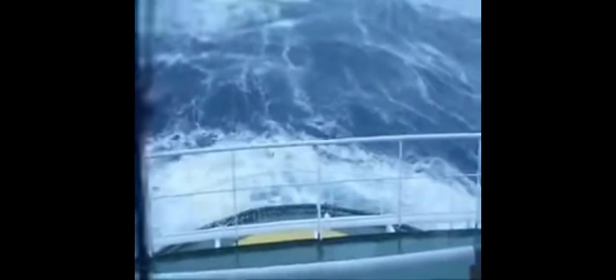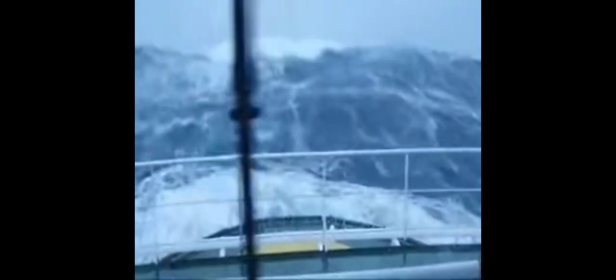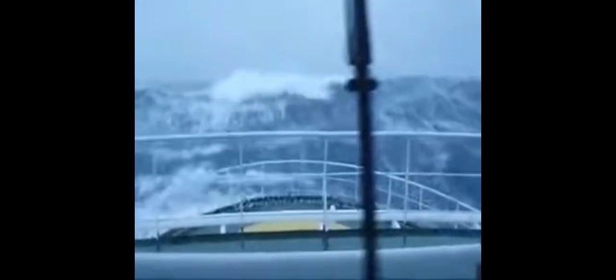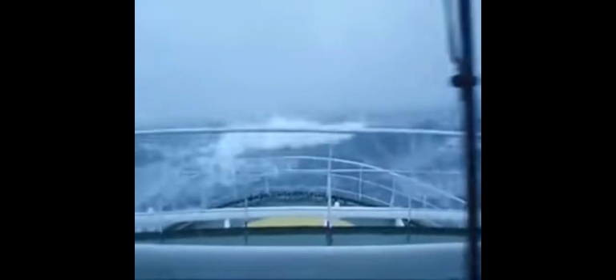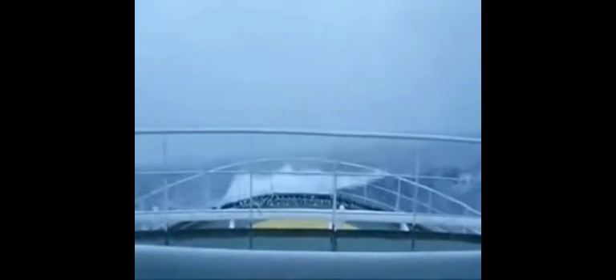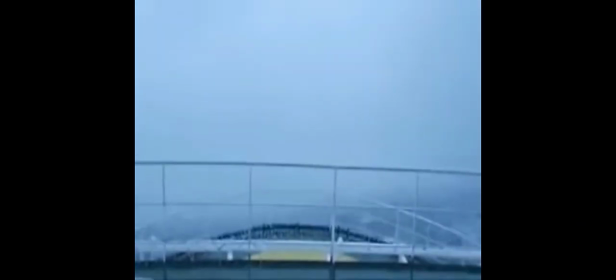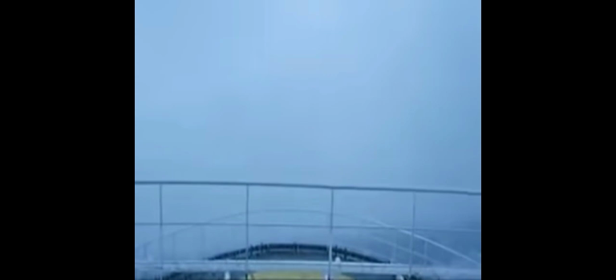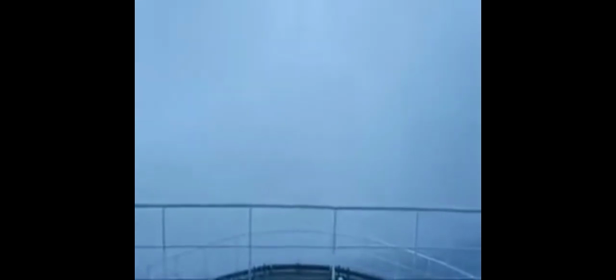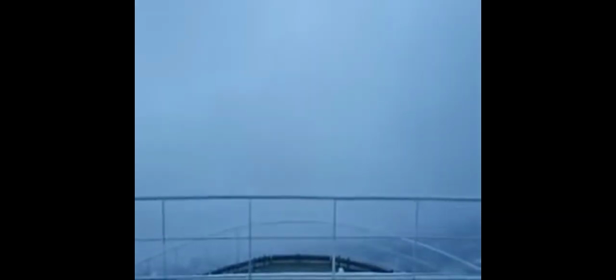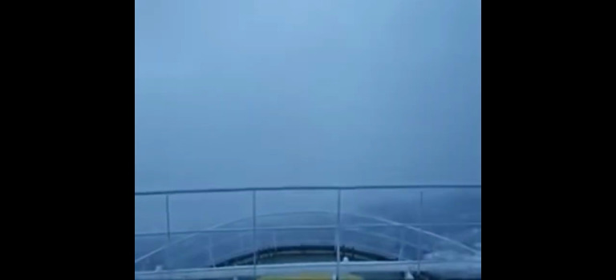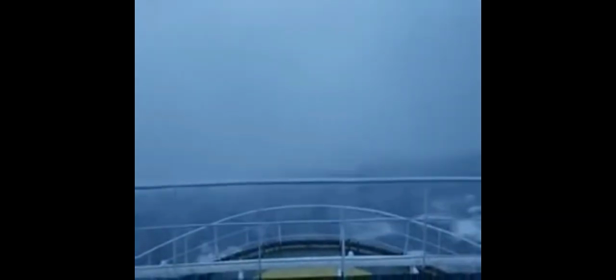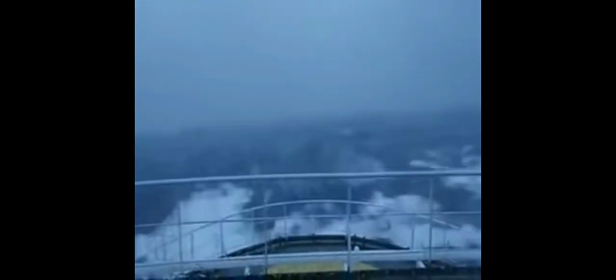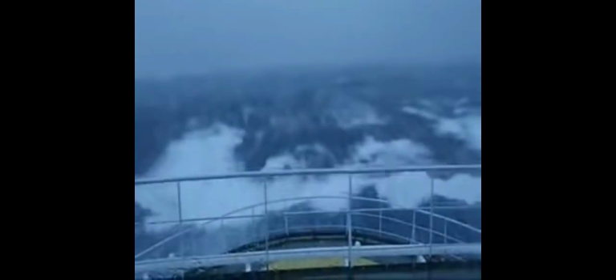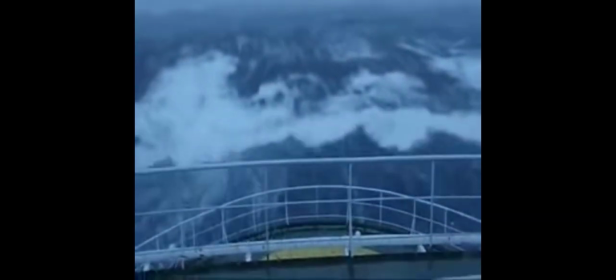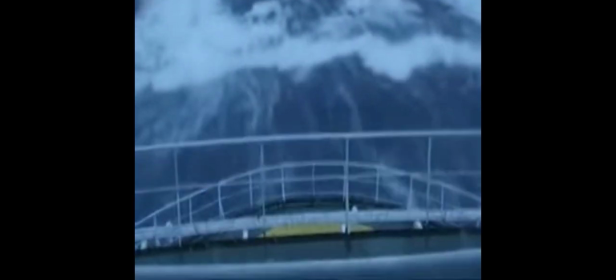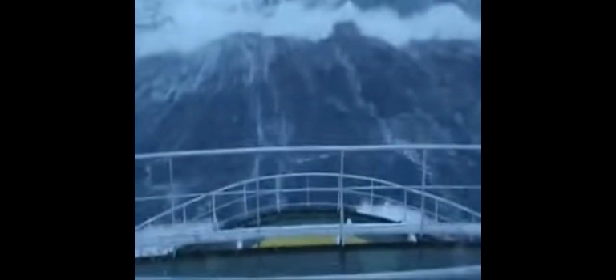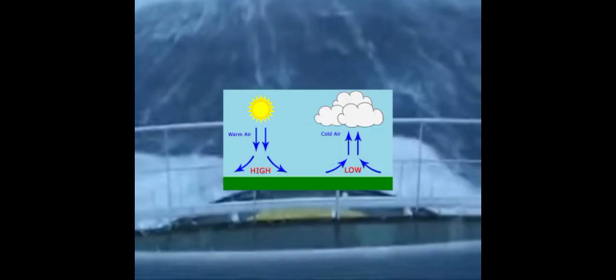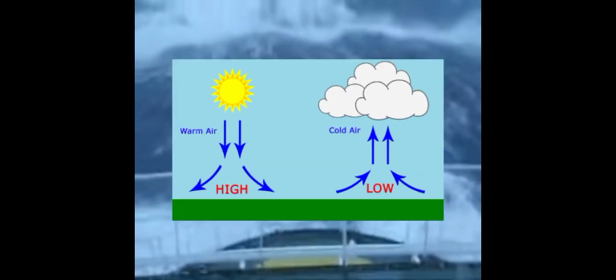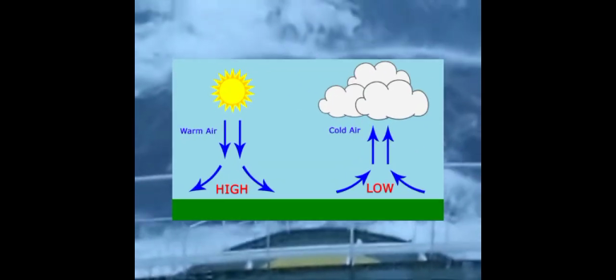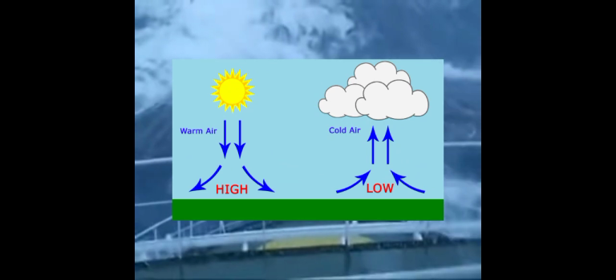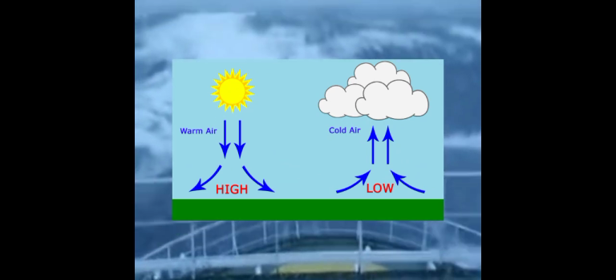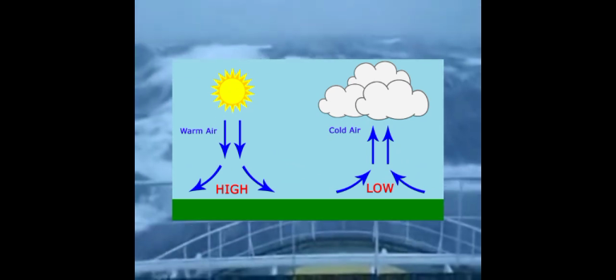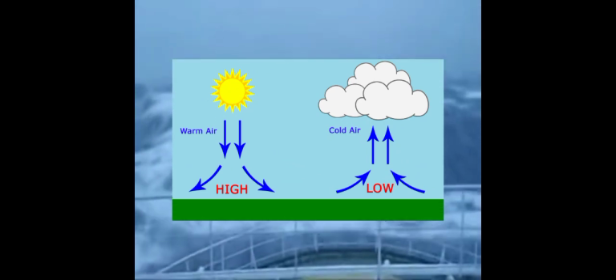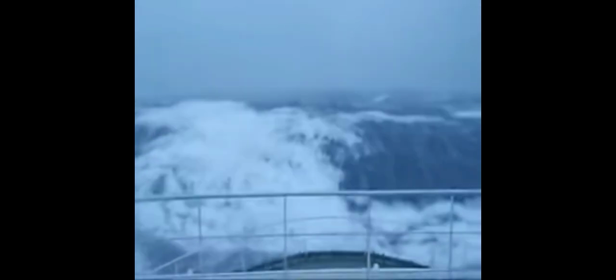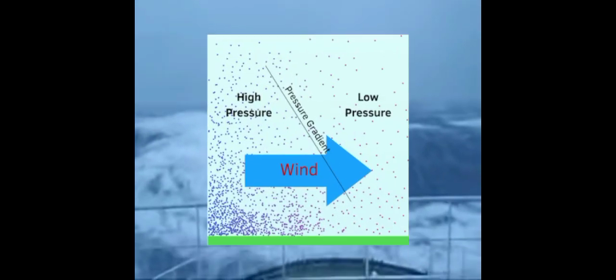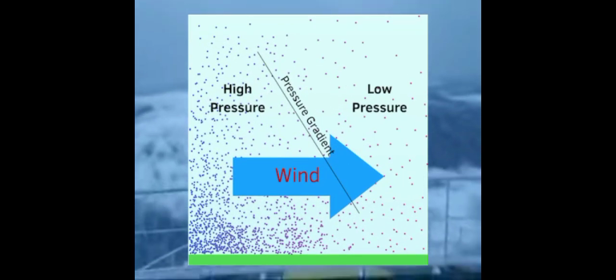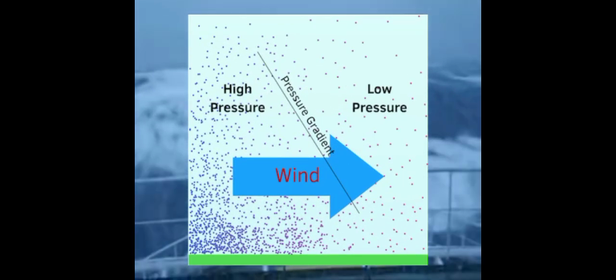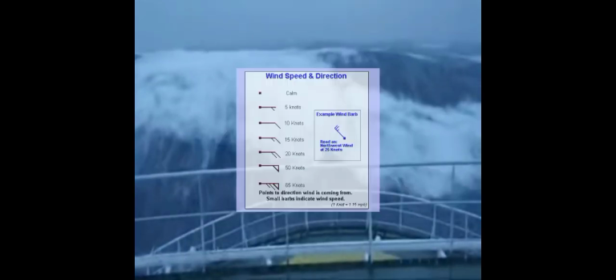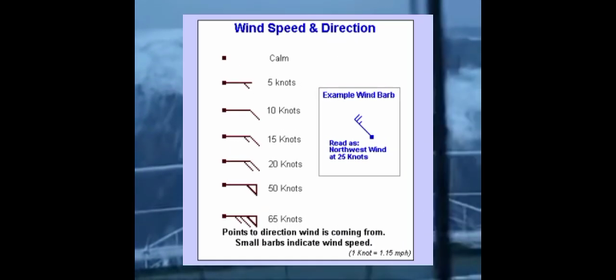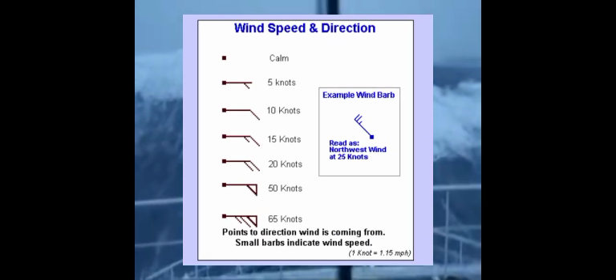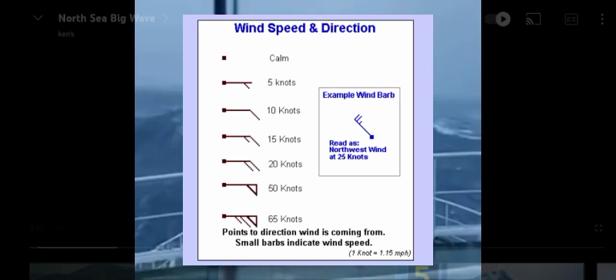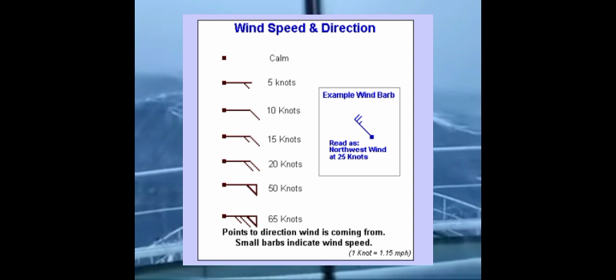During navigation, there is a device that we use that provides weather information at sea, such as barometric high pressure, low pressure, pressure gradients, wind speed, and direction and temperature.